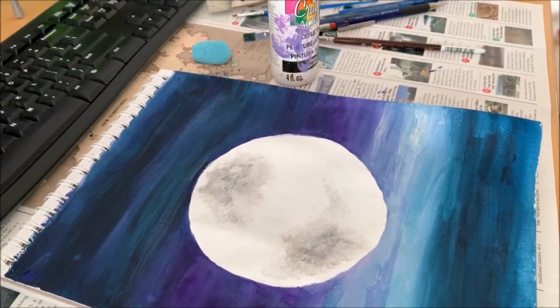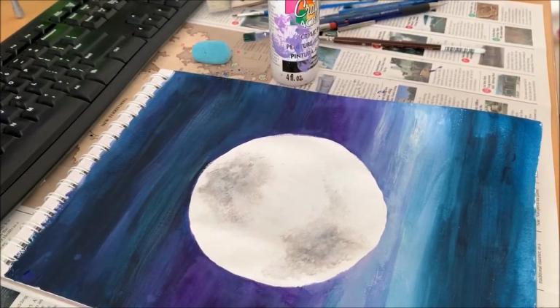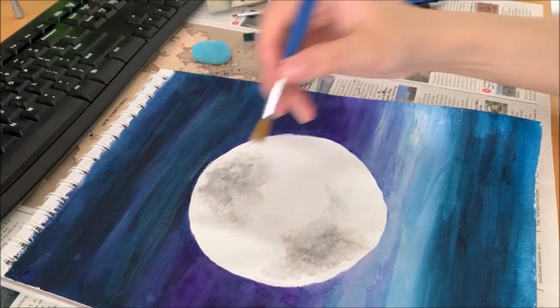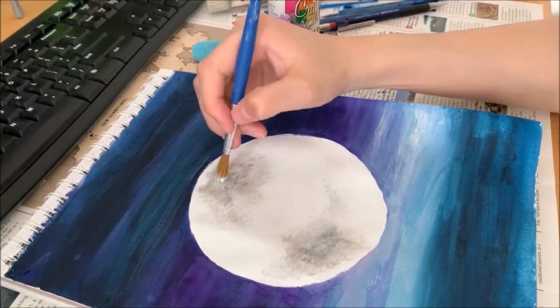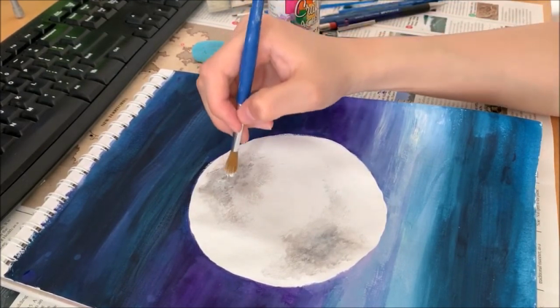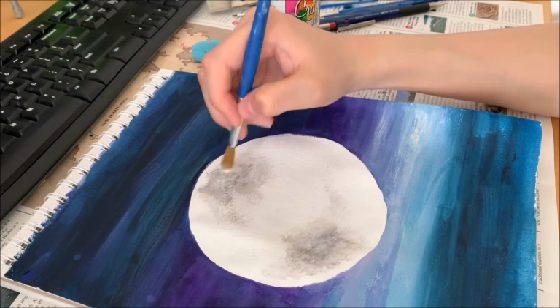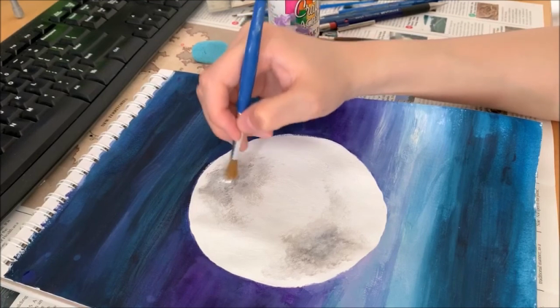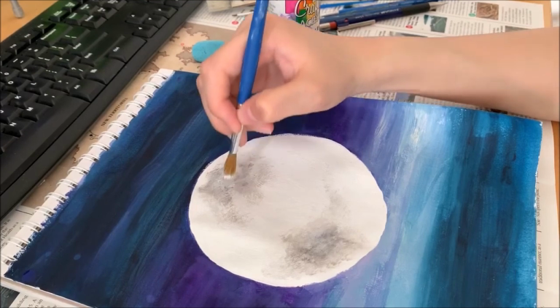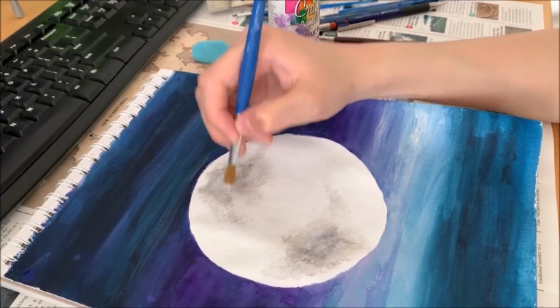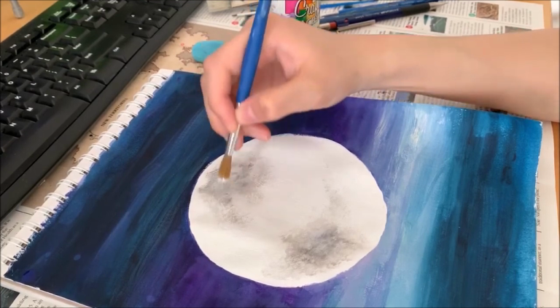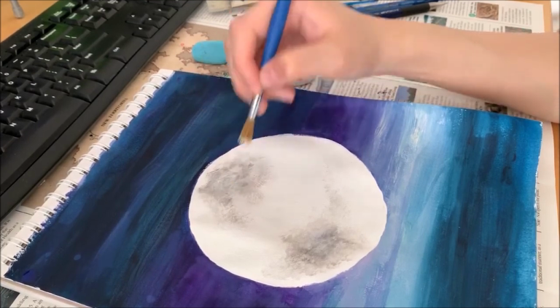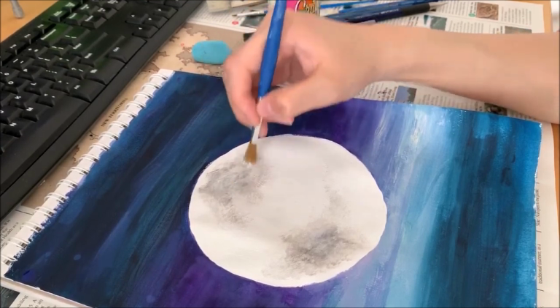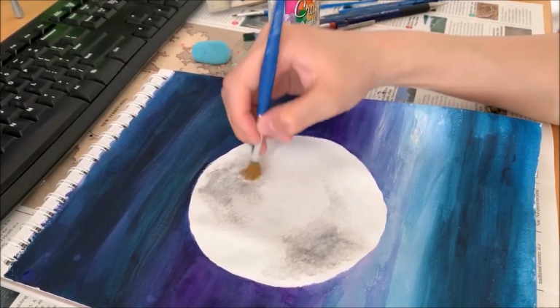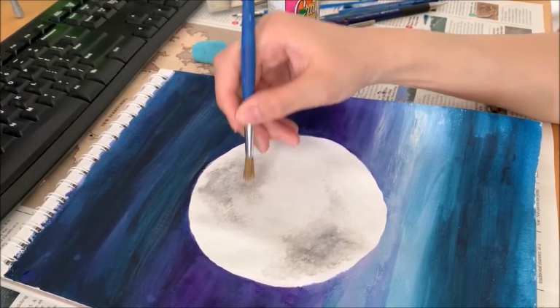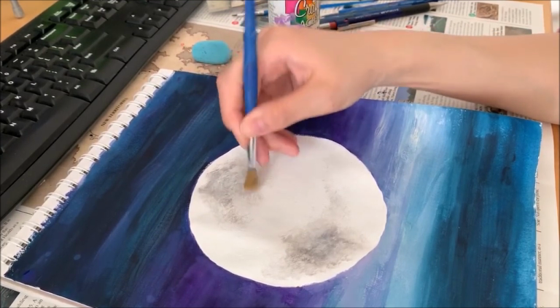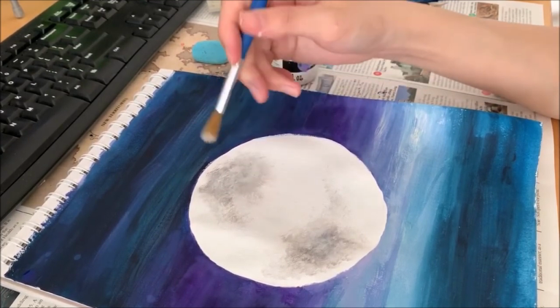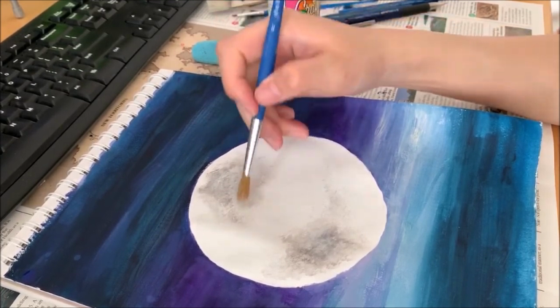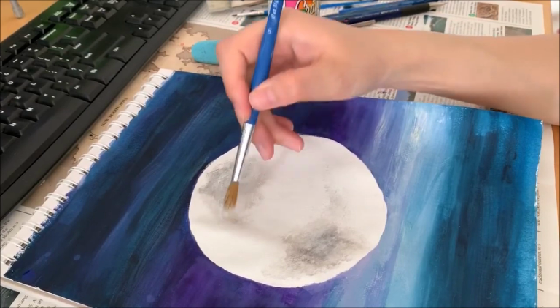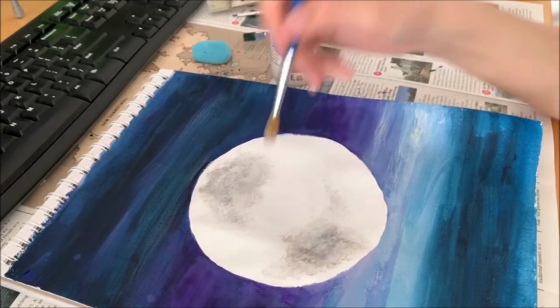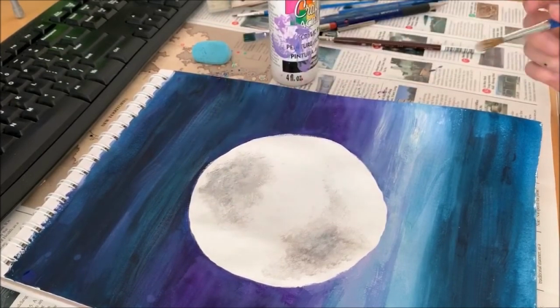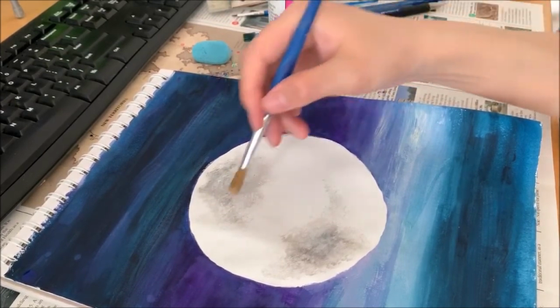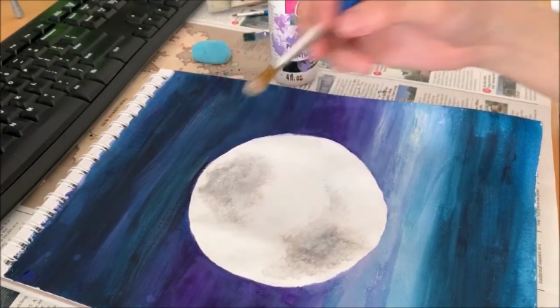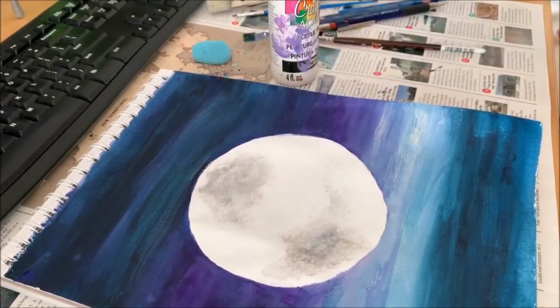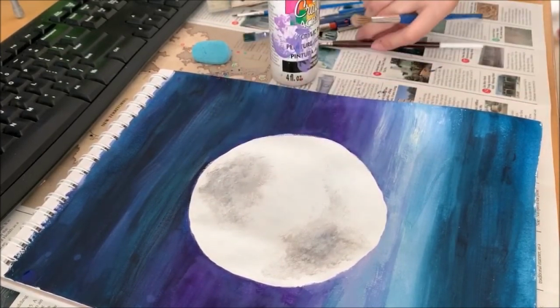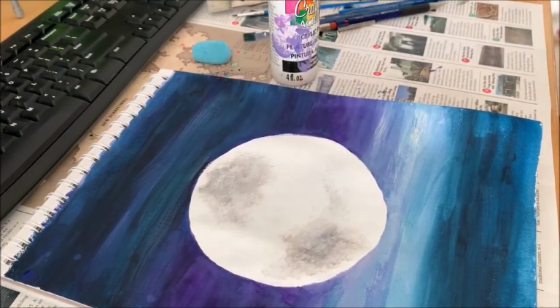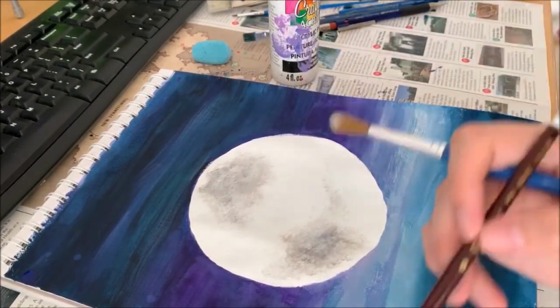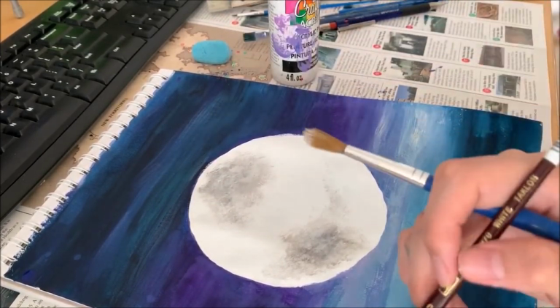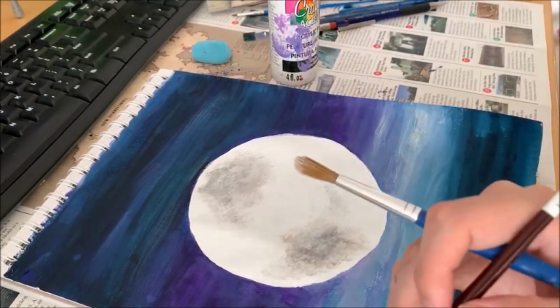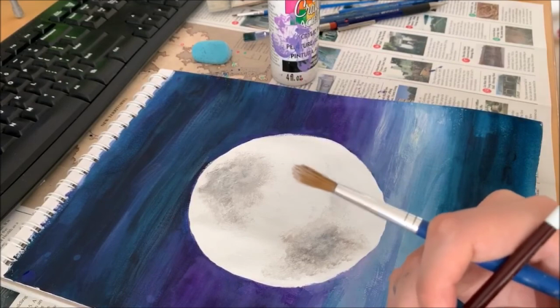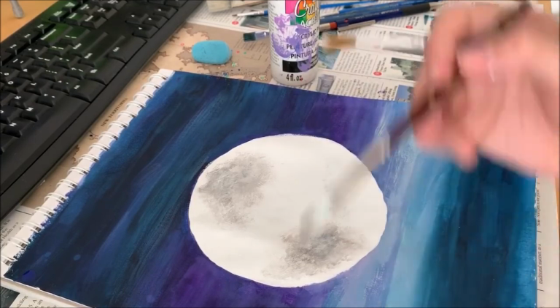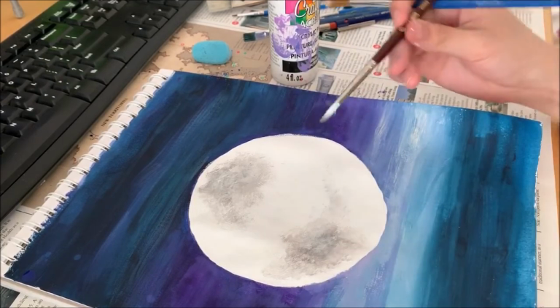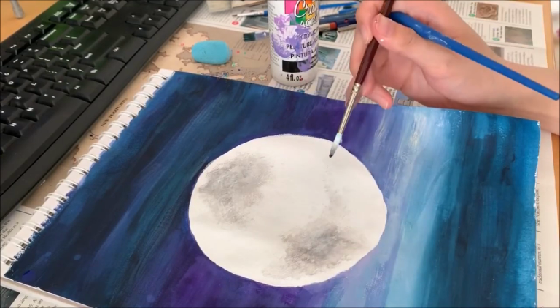If you think the middle part is slightly dark, put a bit more white to cover it up. I'm going to do one more blackish spot, but a bit smaller, around here.